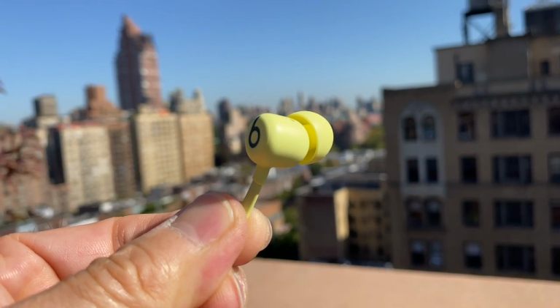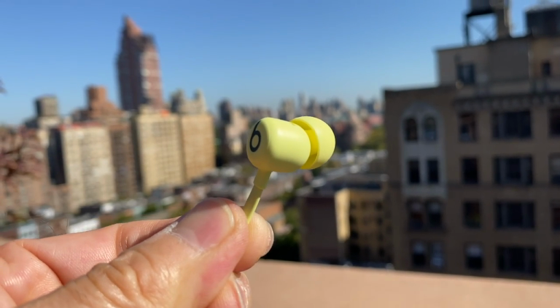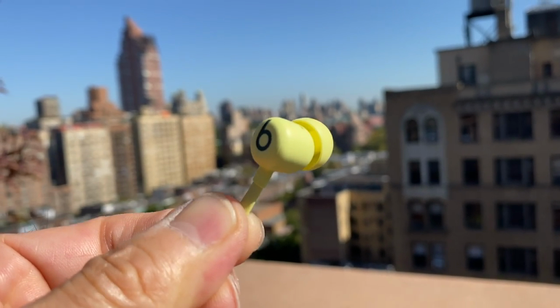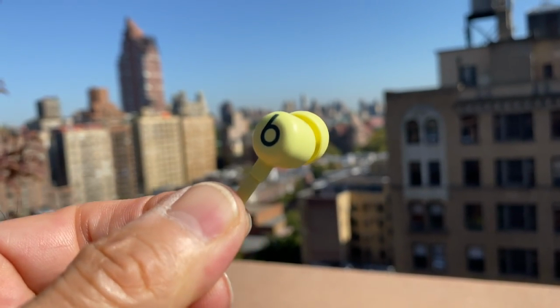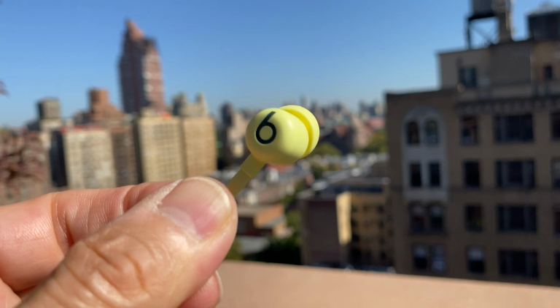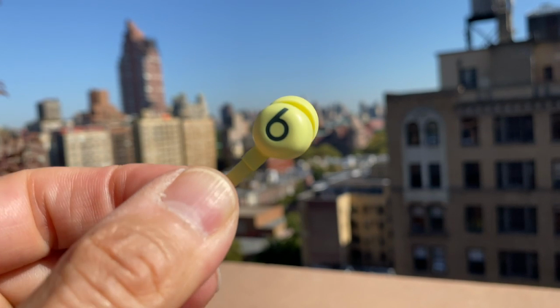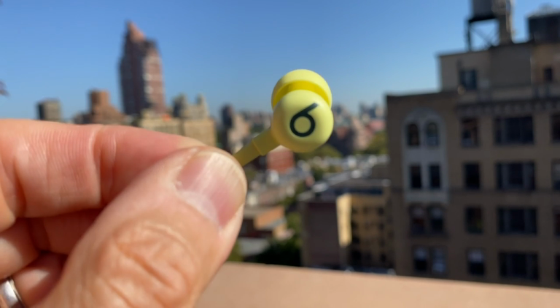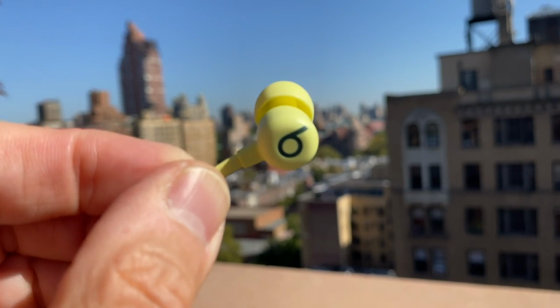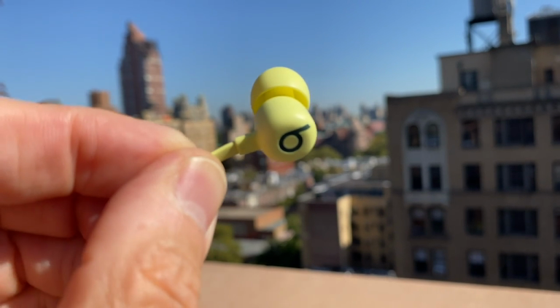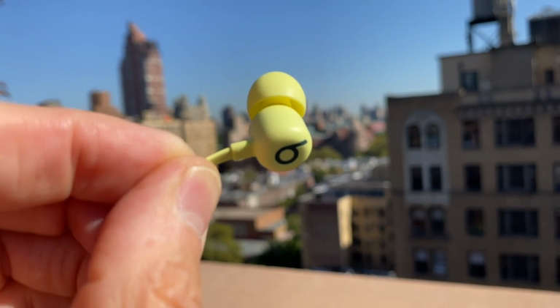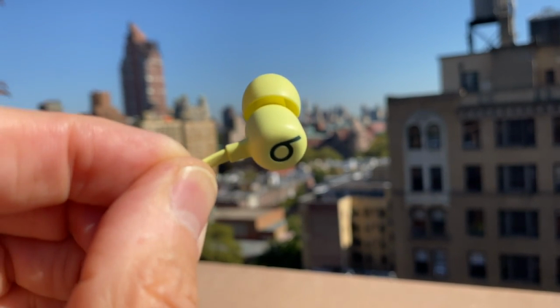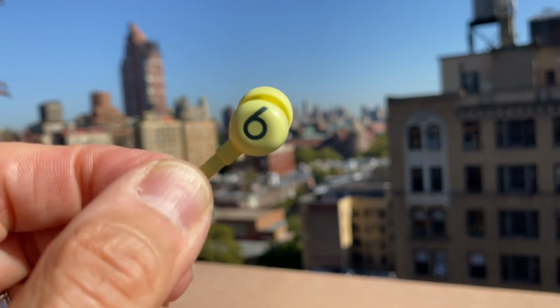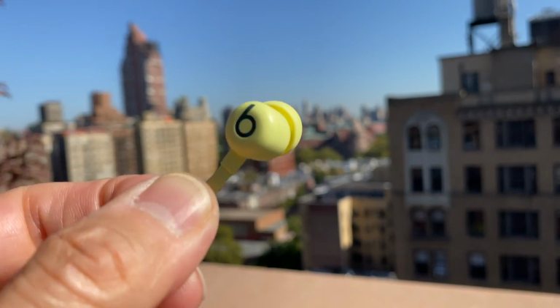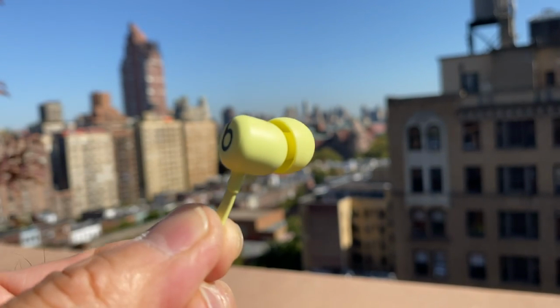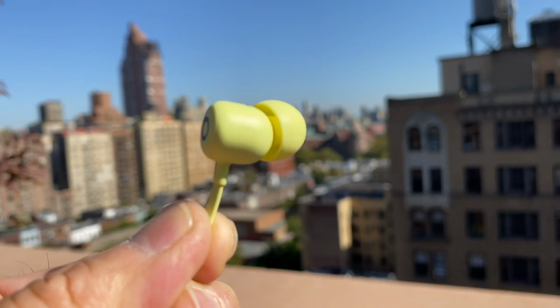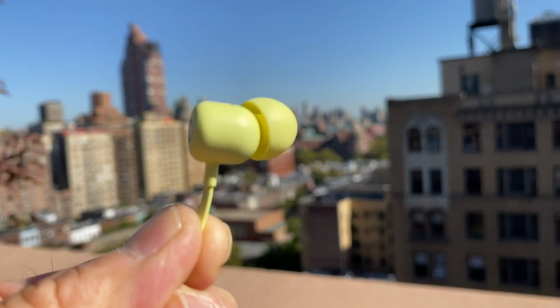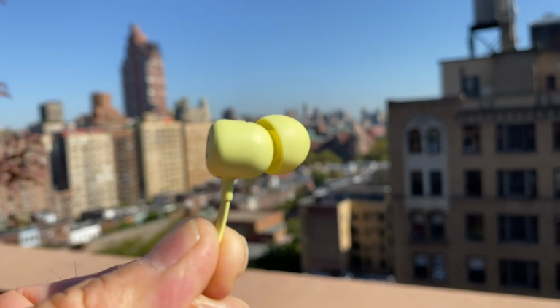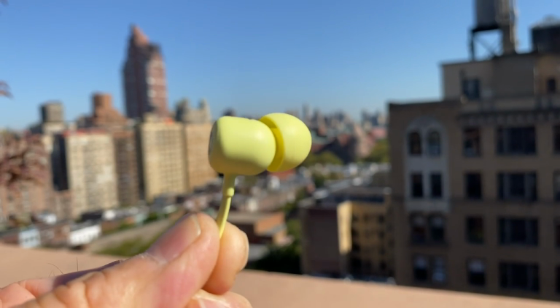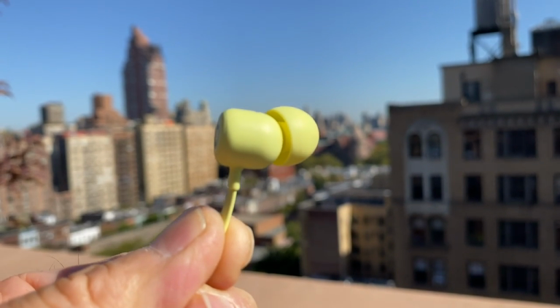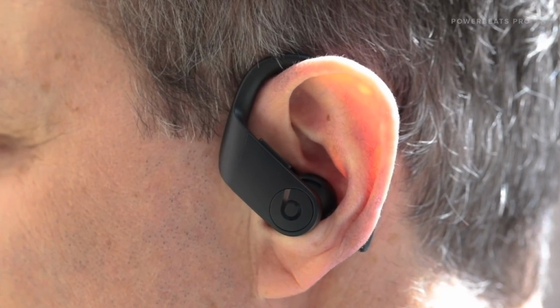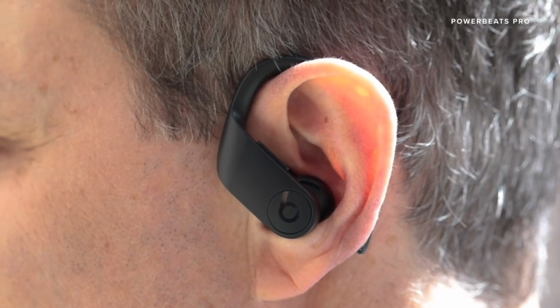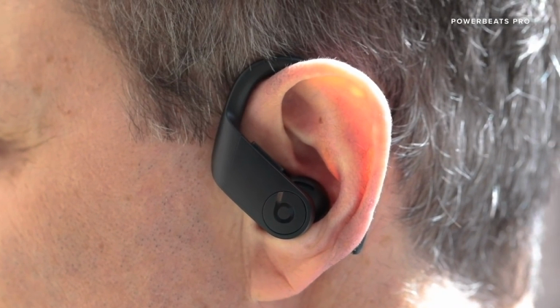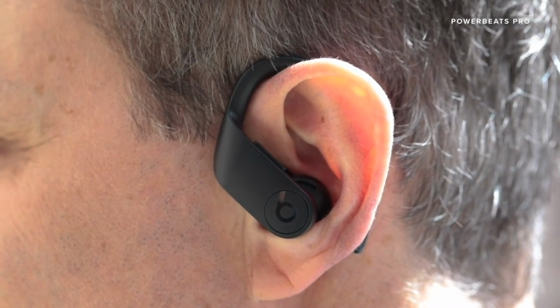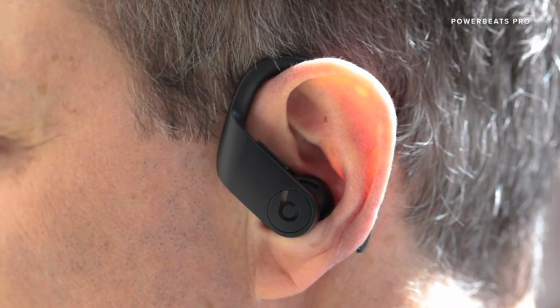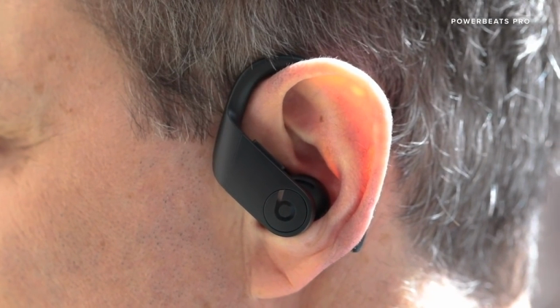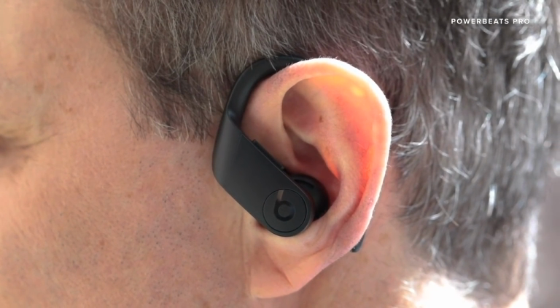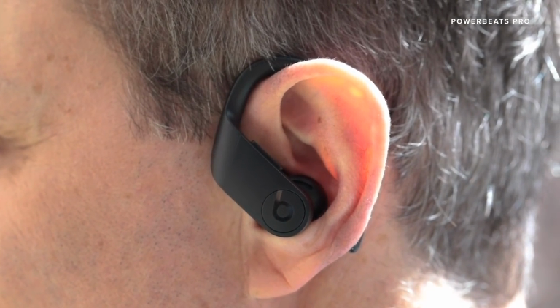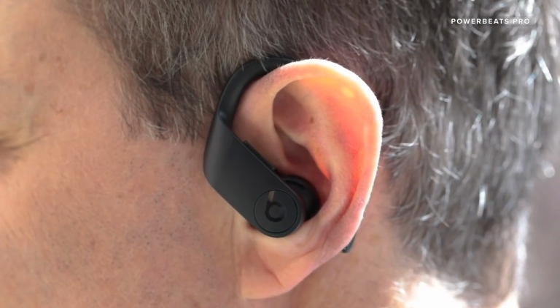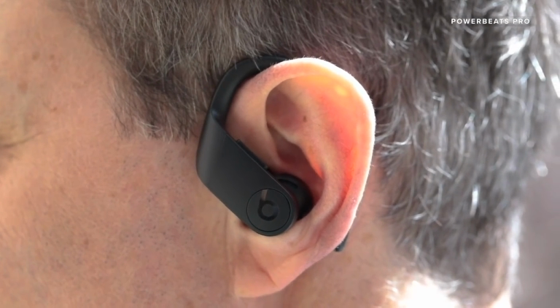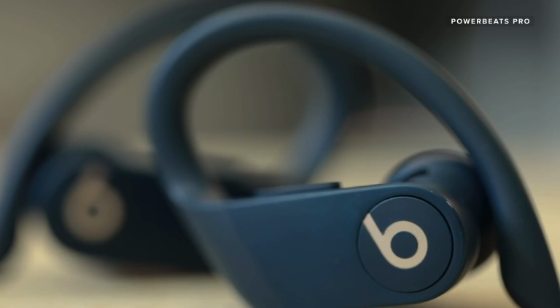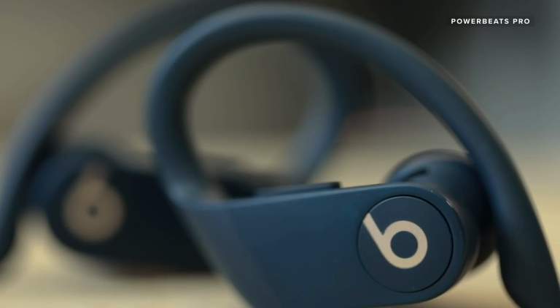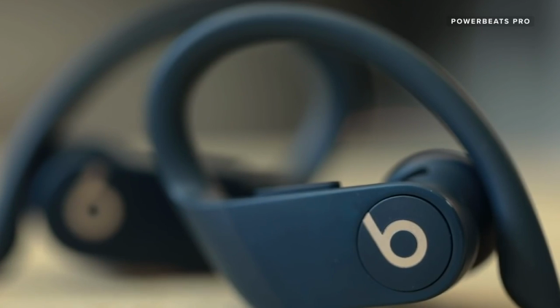Plenty of people run and work out with the AirPods without any ill effect. You could probably use these for light workouts, but Beats would steer you towards its PowerBeats Pro if you want true sports earbuds.